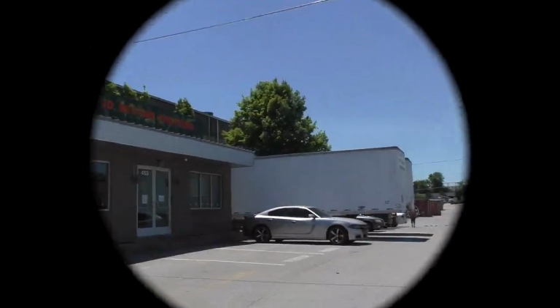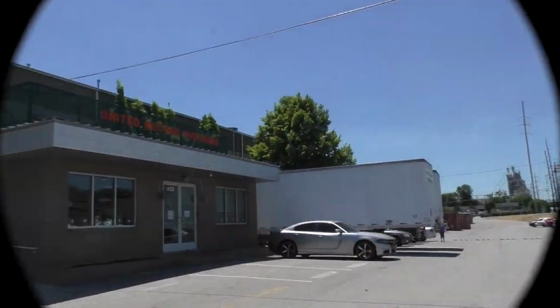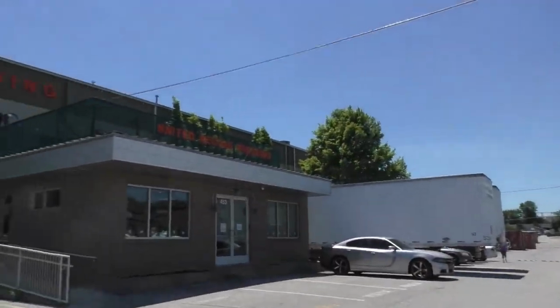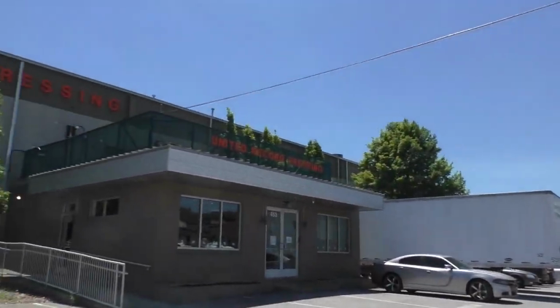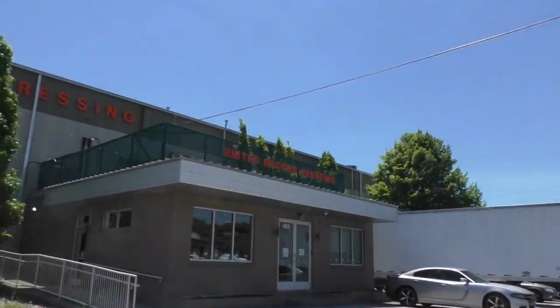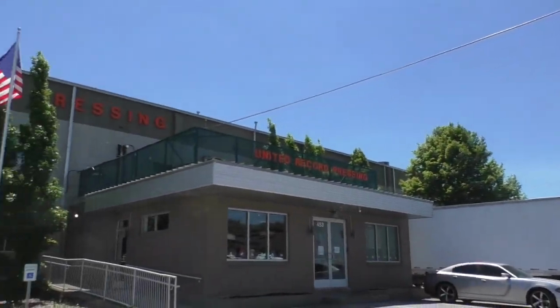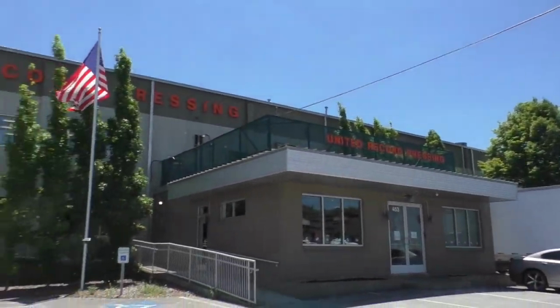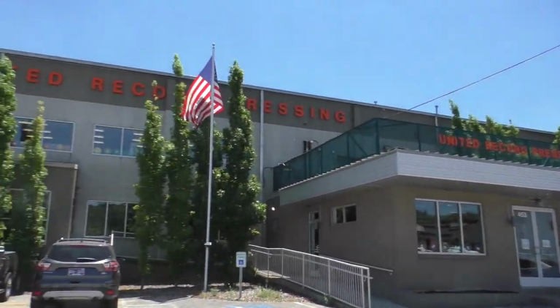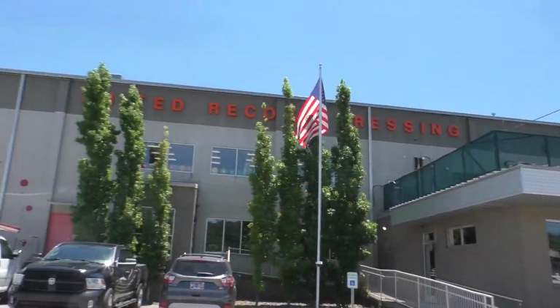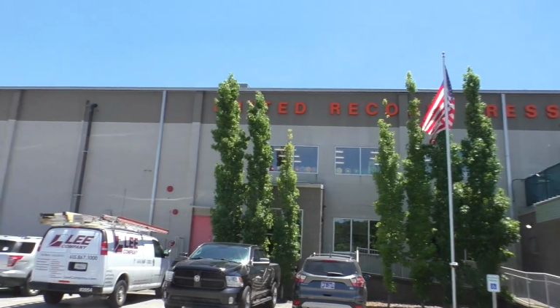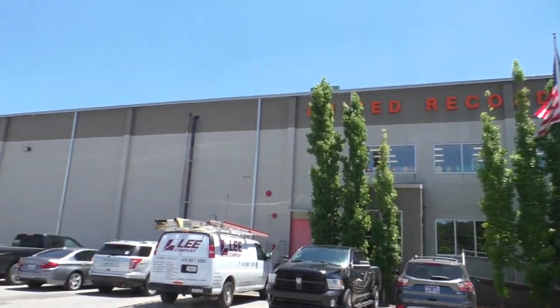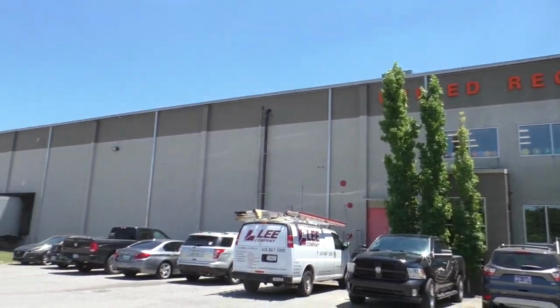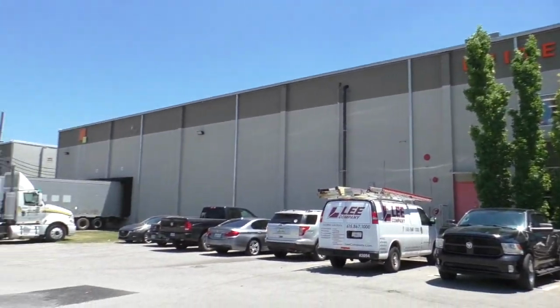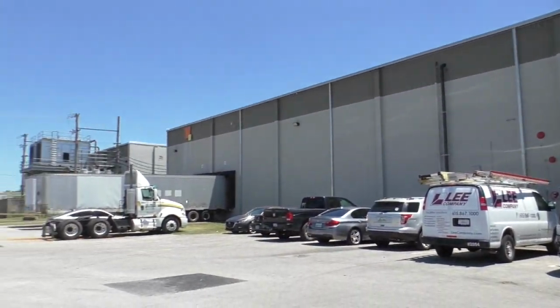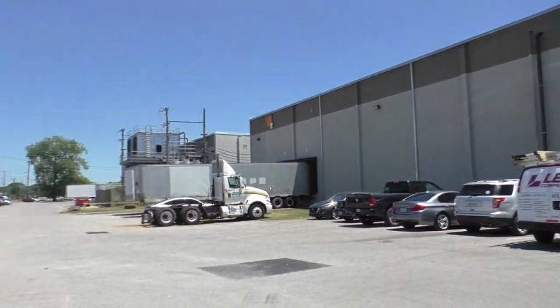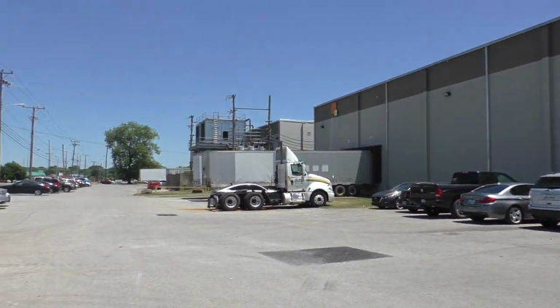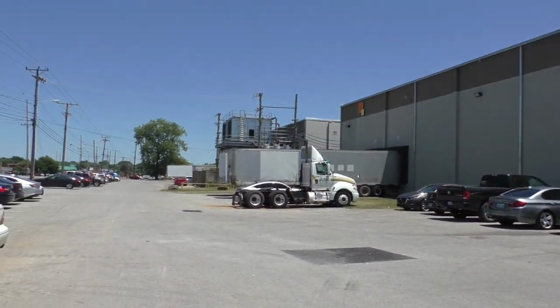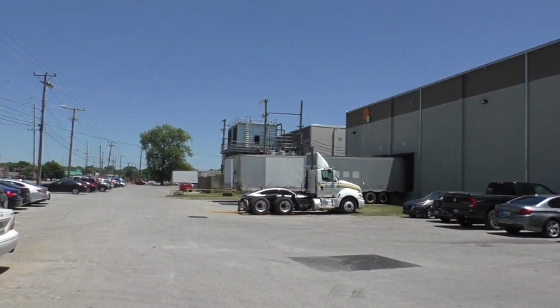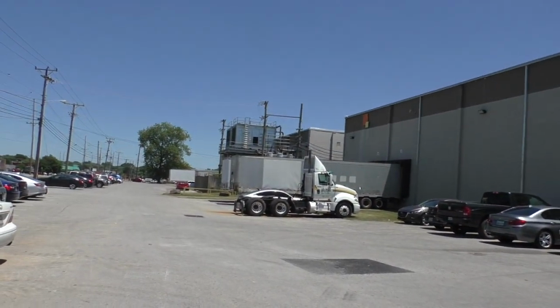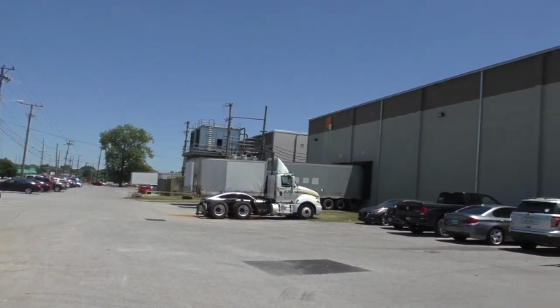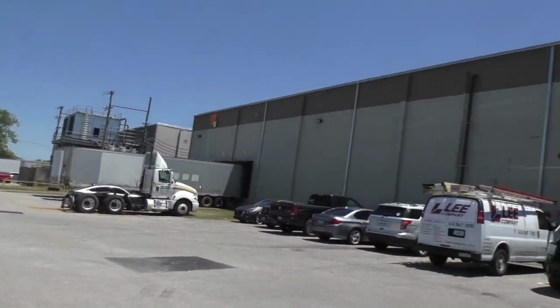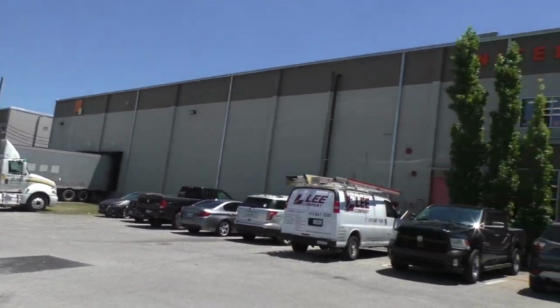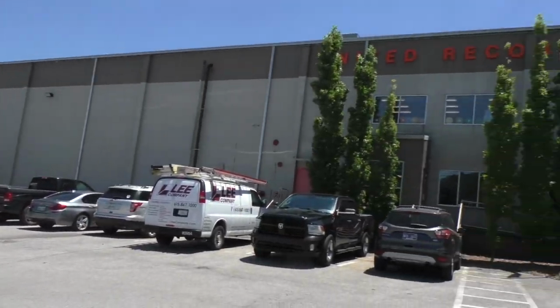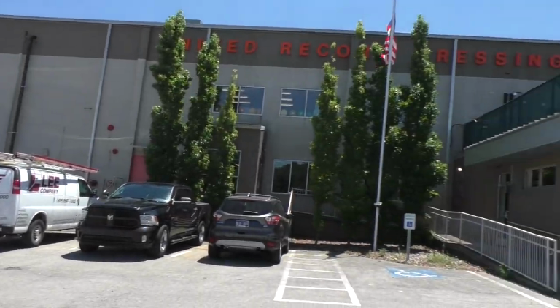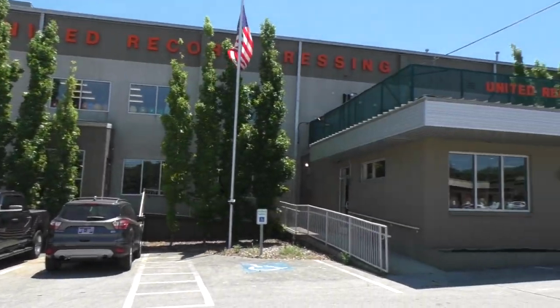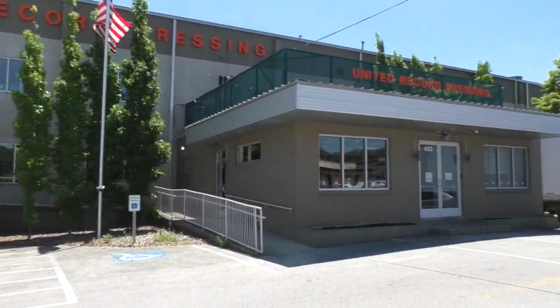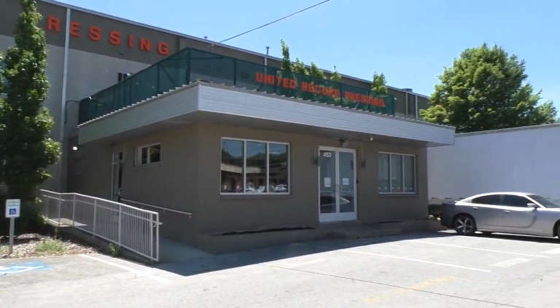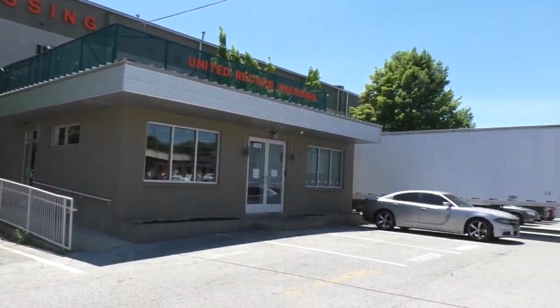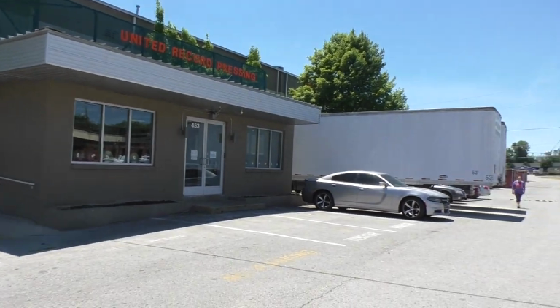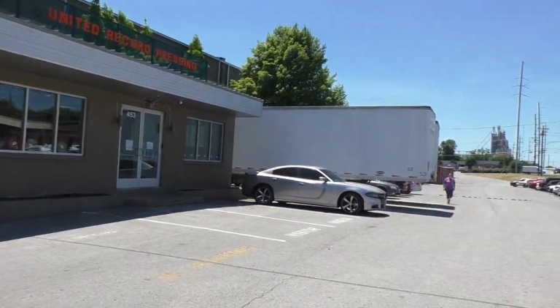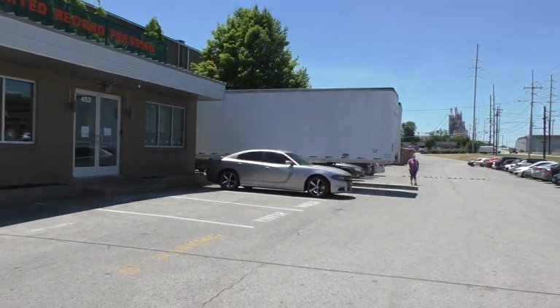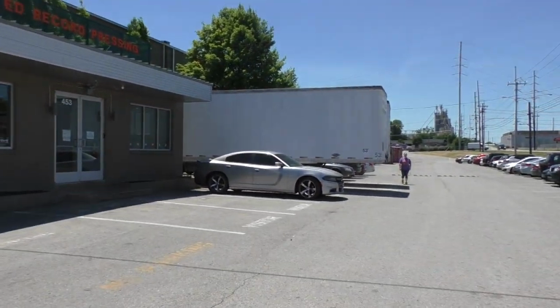This place is enormous. You have no idea how big this place is. It goes all the way down. All the way down.